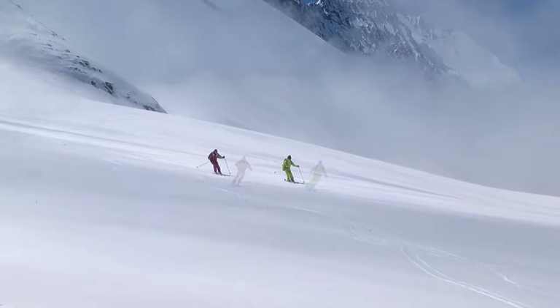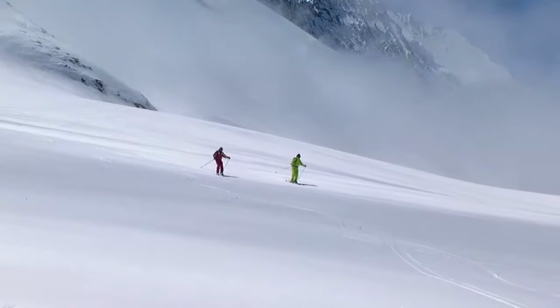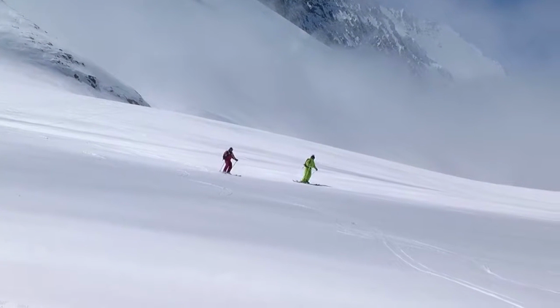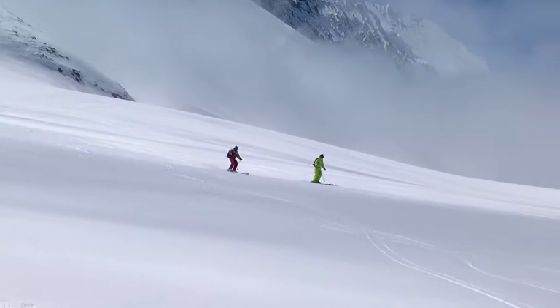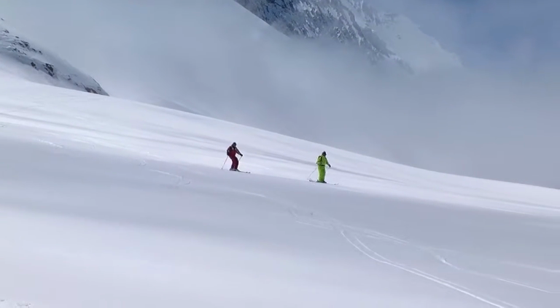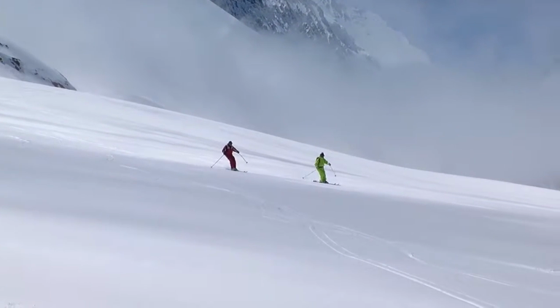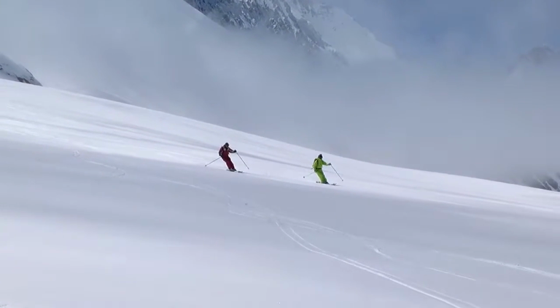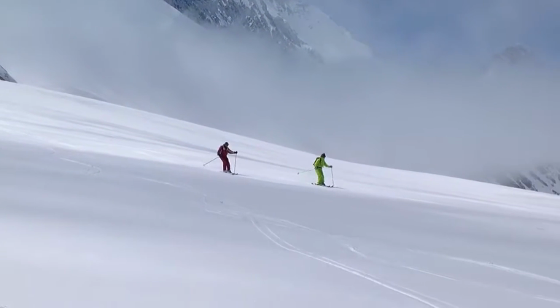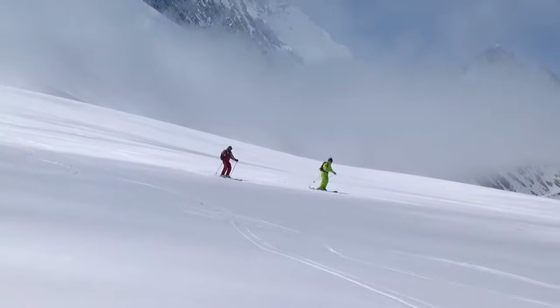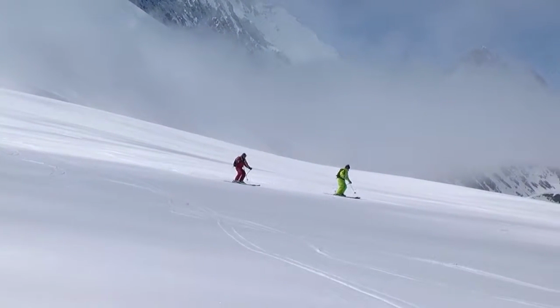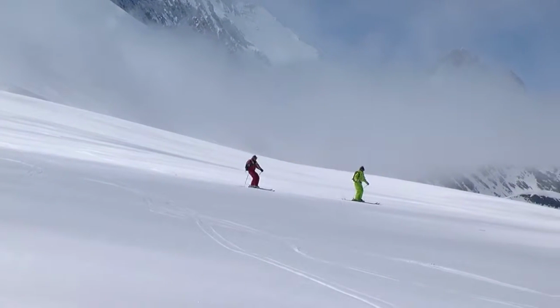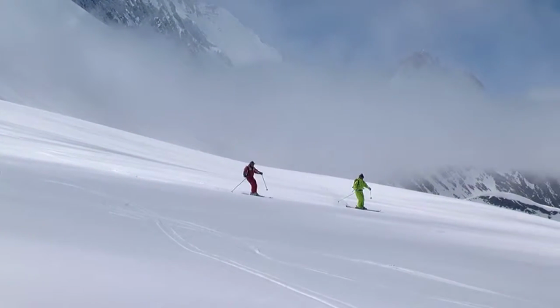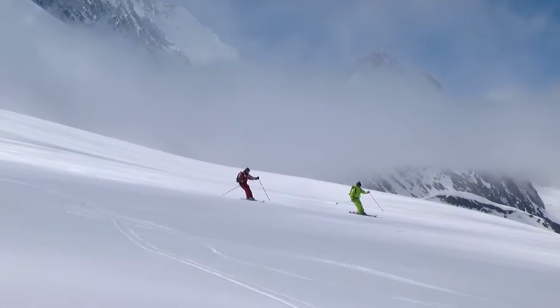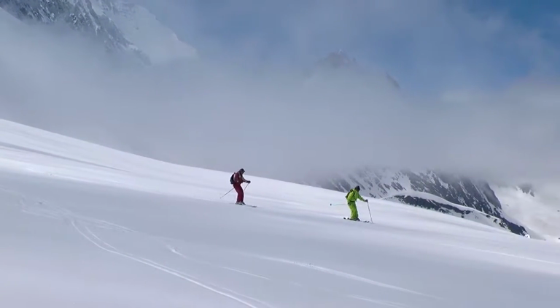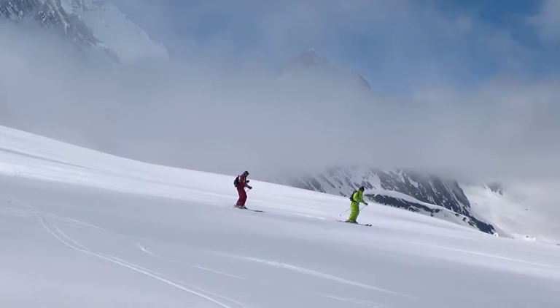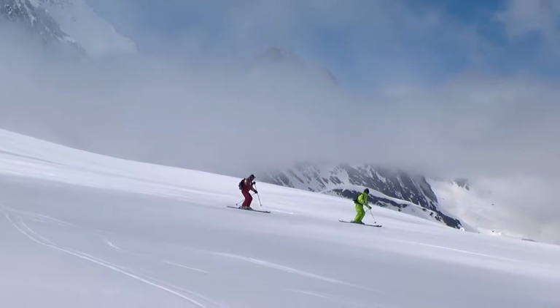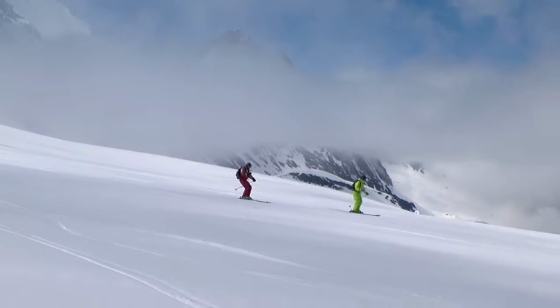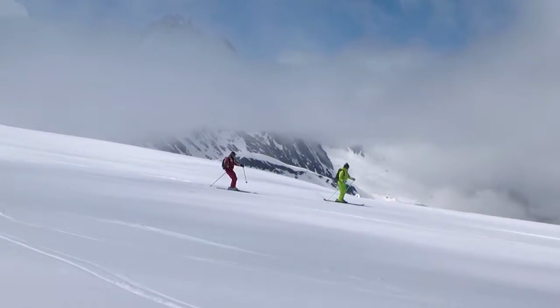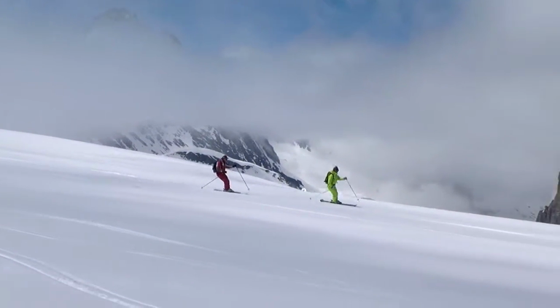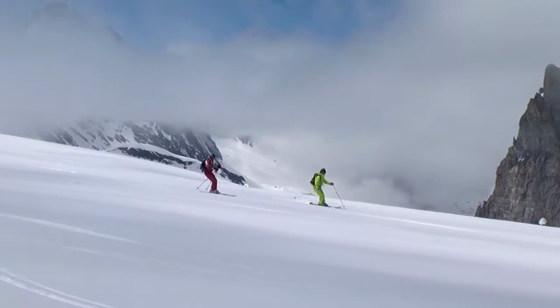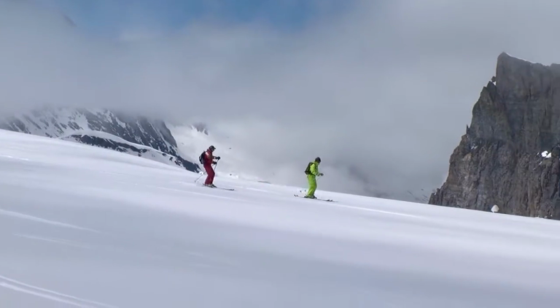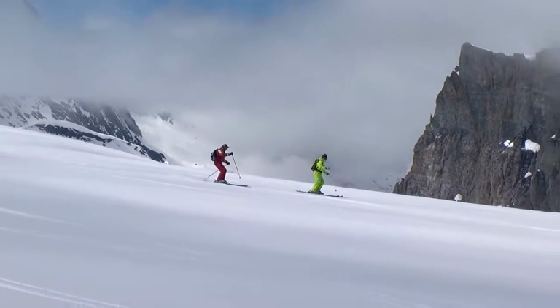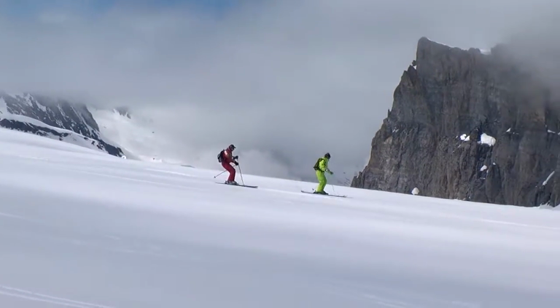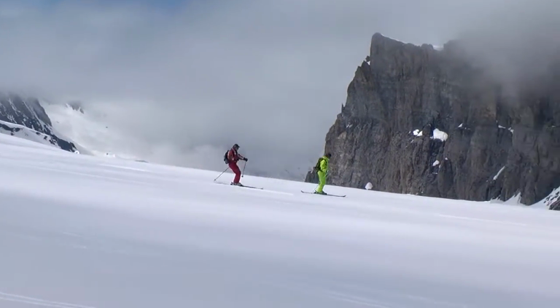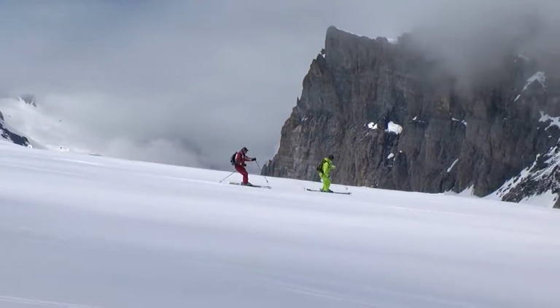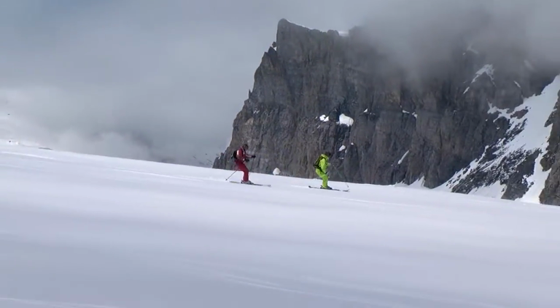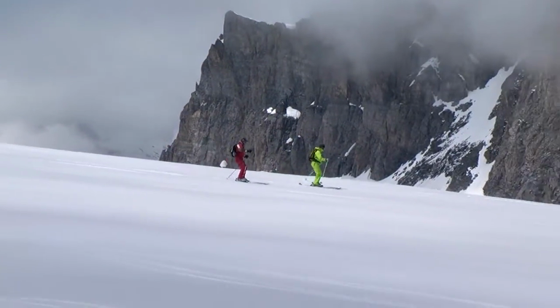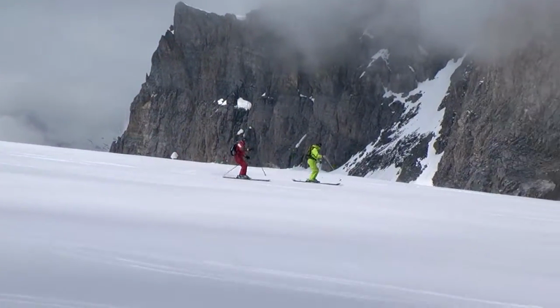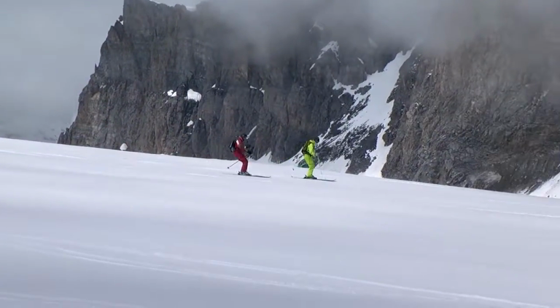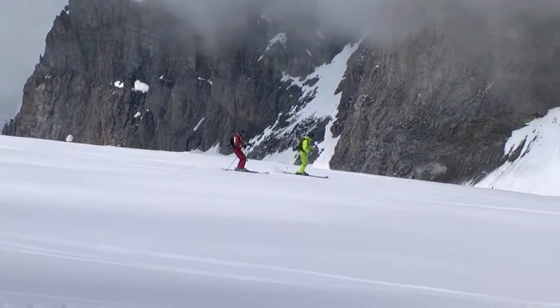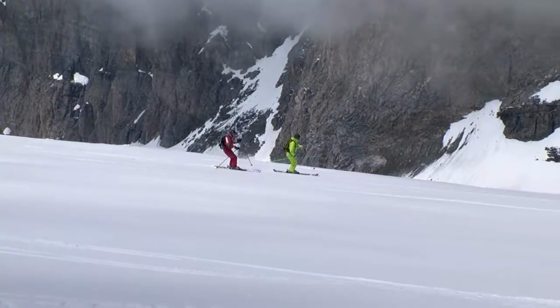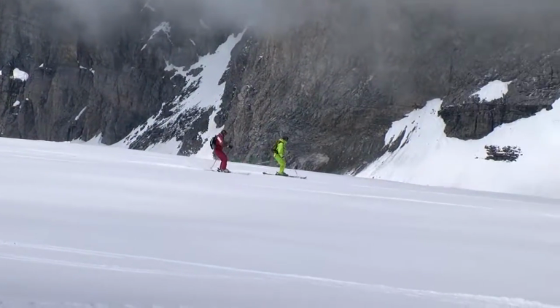The first is to ski with a good powder skier and ape his movements. Start out skiing behind him and try to ski in the exact same rhythm.